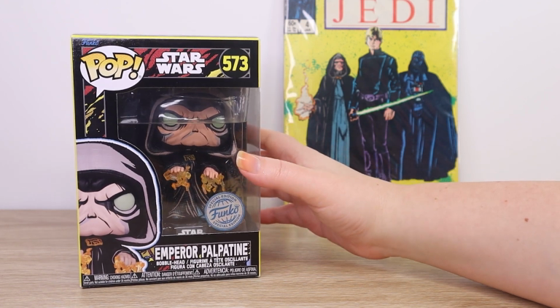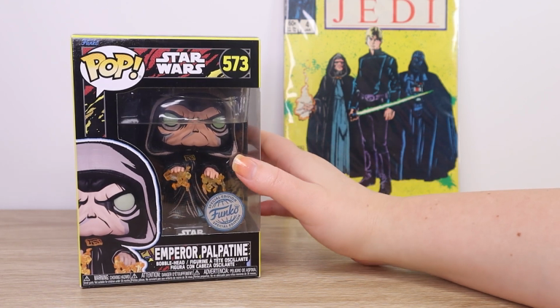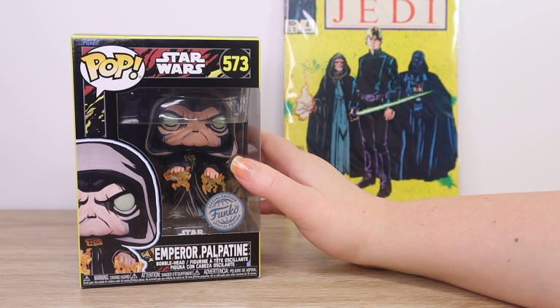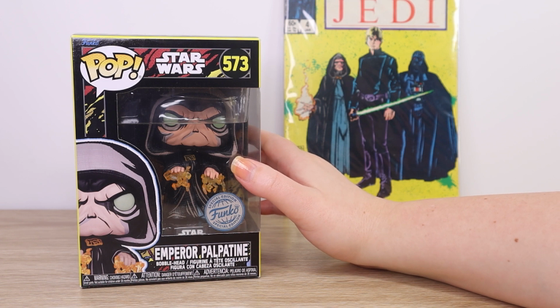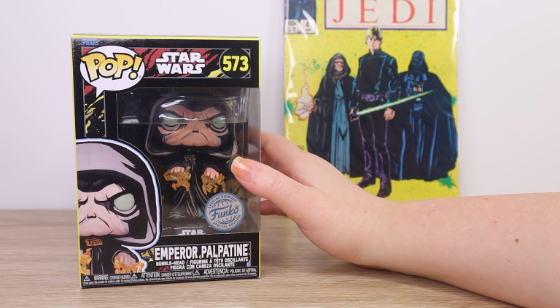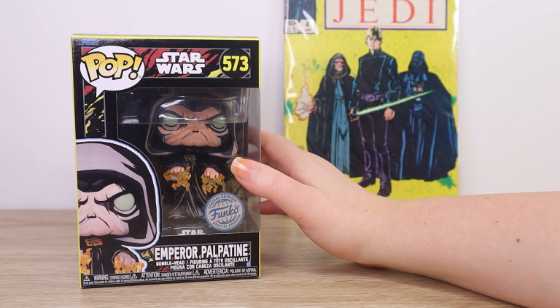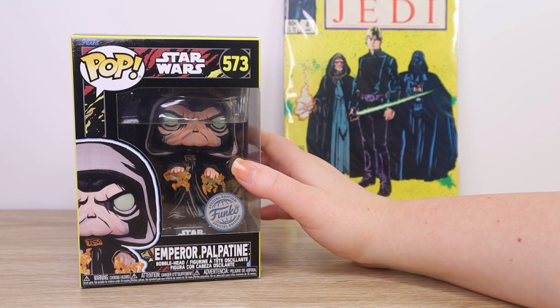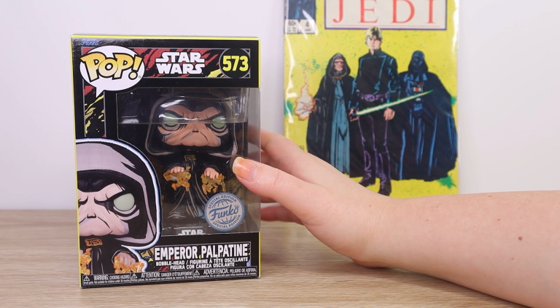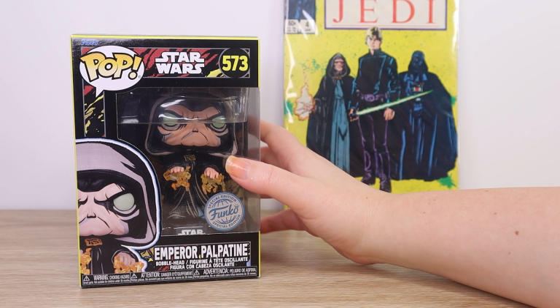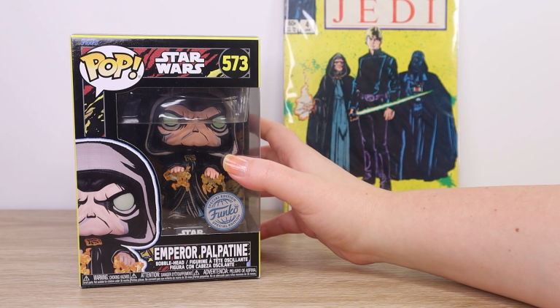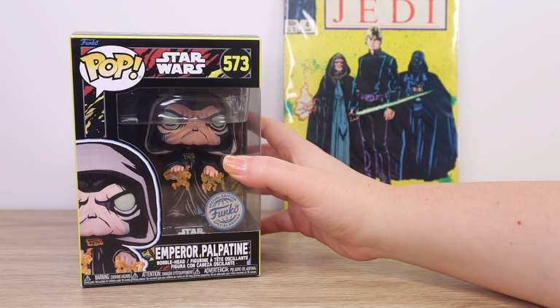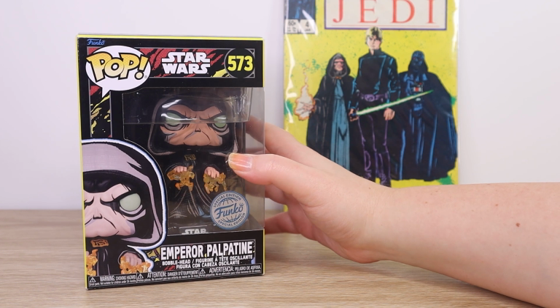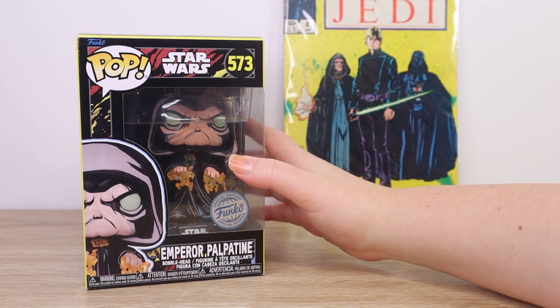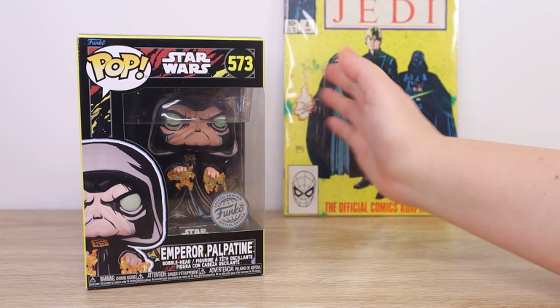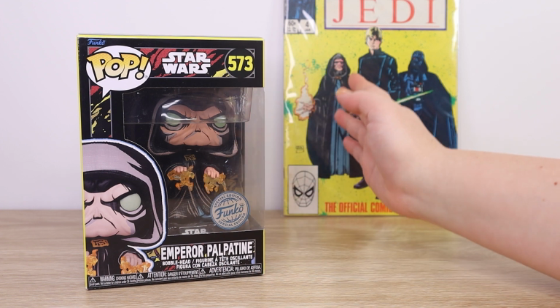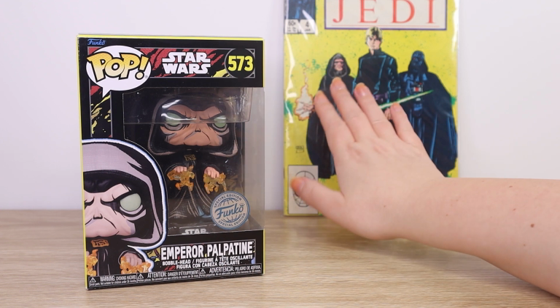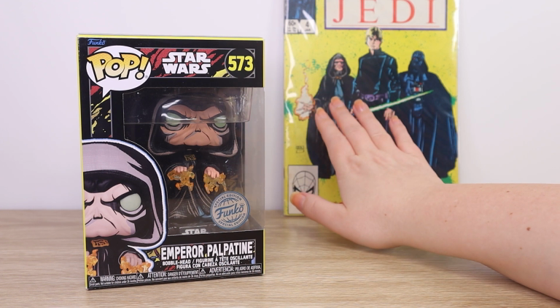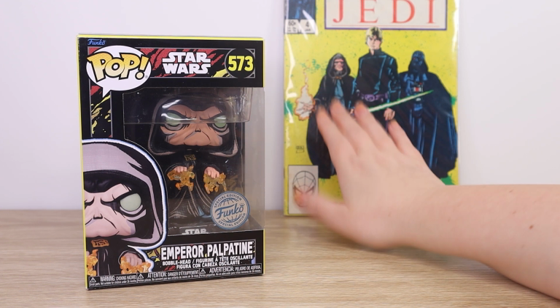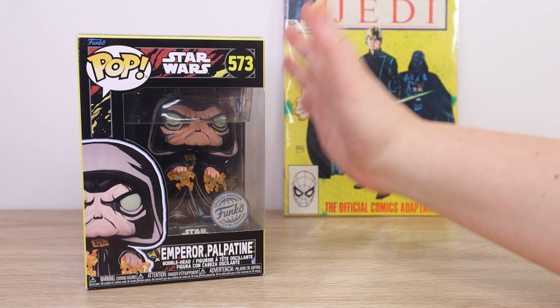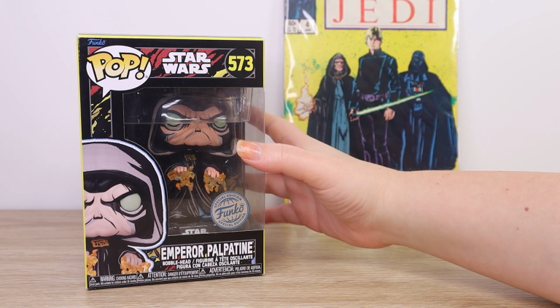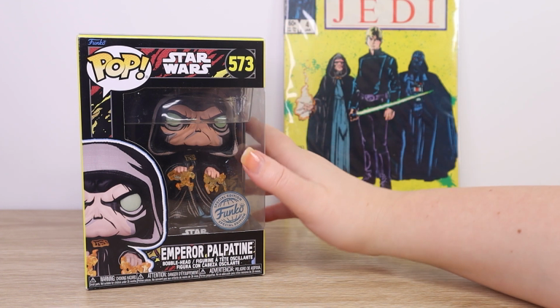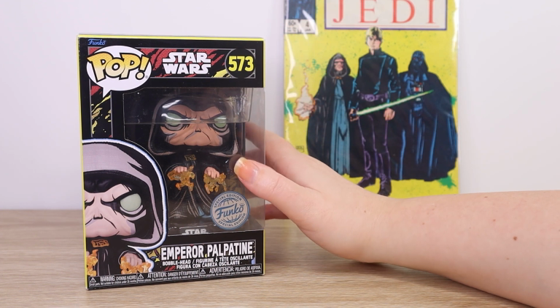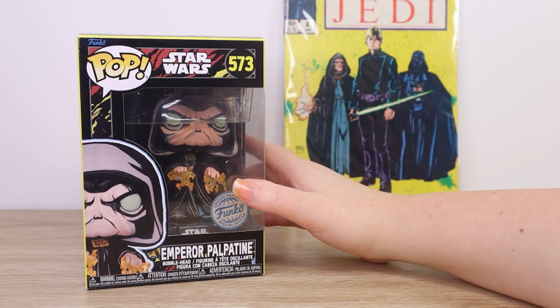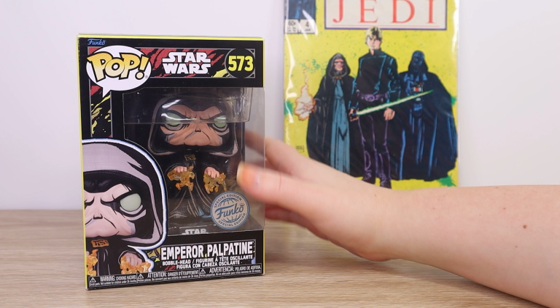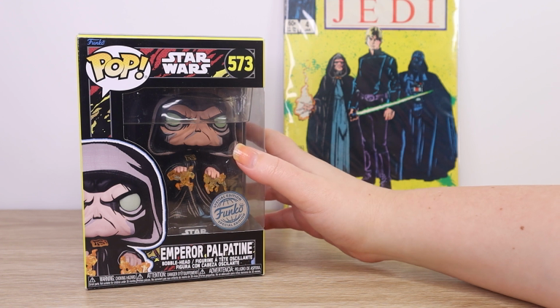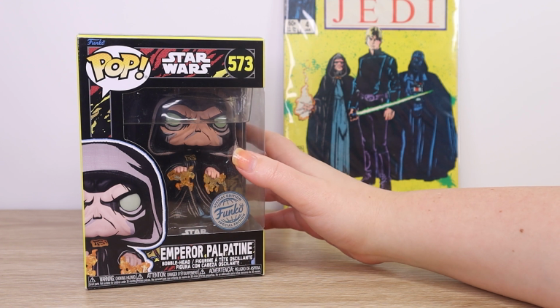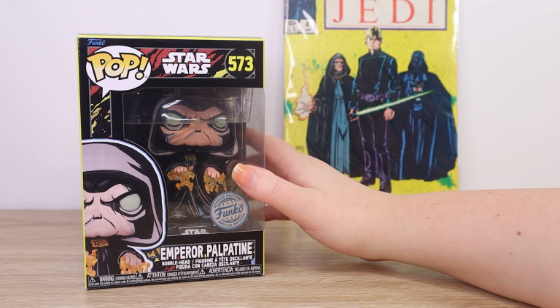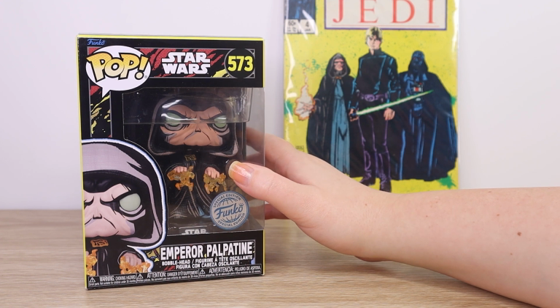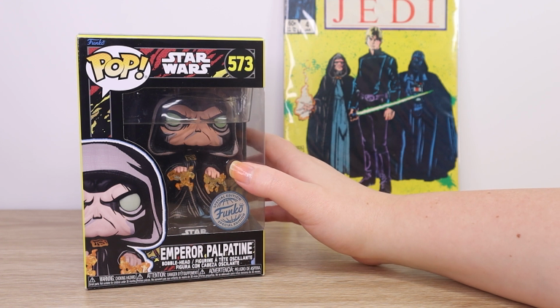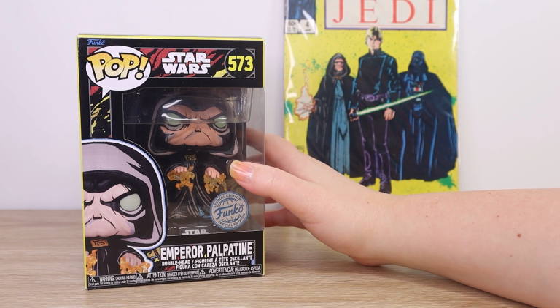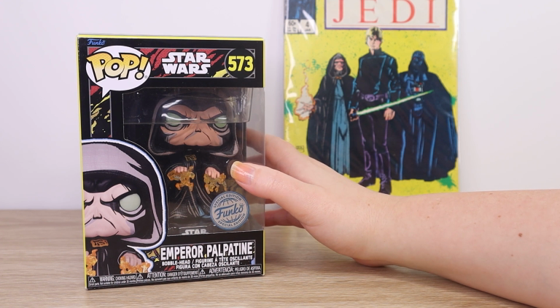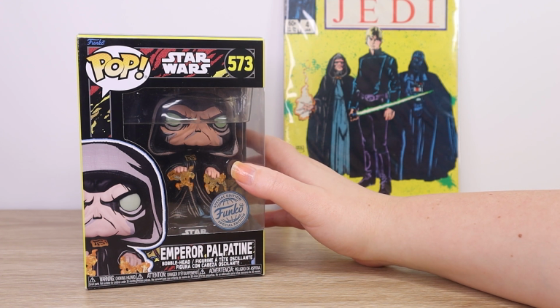Here in New Zealand today it is the 11th of August, which is Ian McDiarmid's birthday. So to celebrate Emperor Palpatine himself, I decided to take a closer look and highlight one of my personal favorite Emperor Palpatine items in my collection.